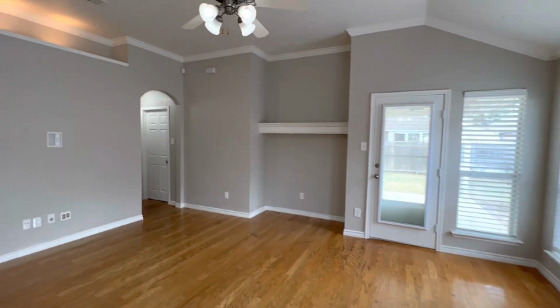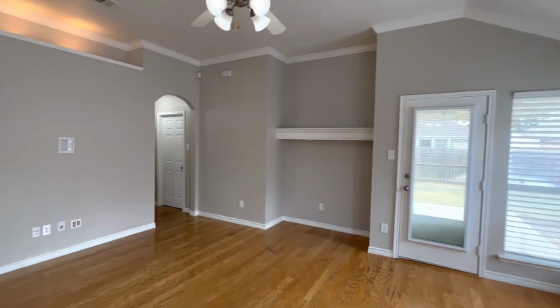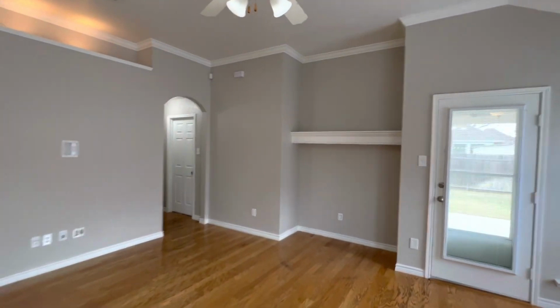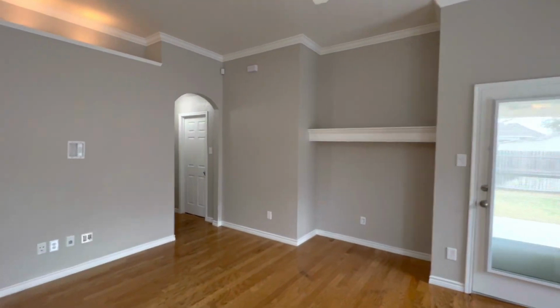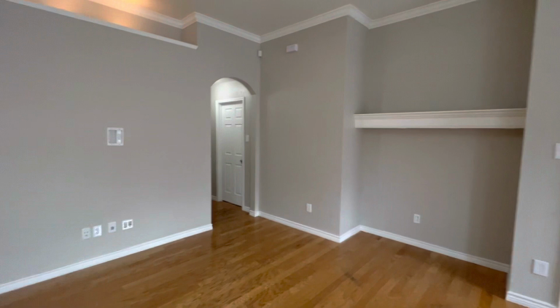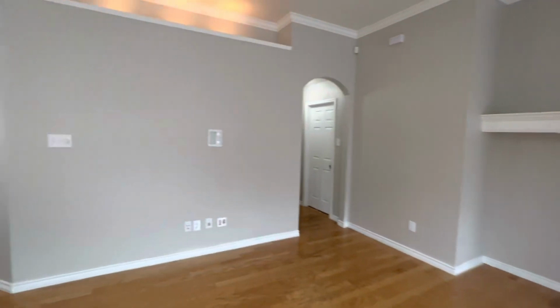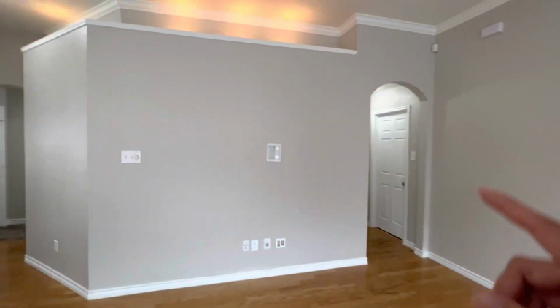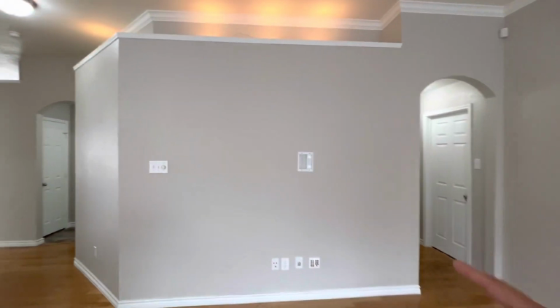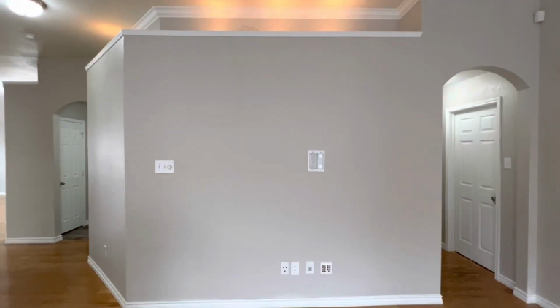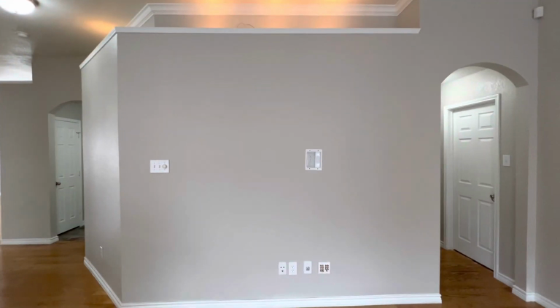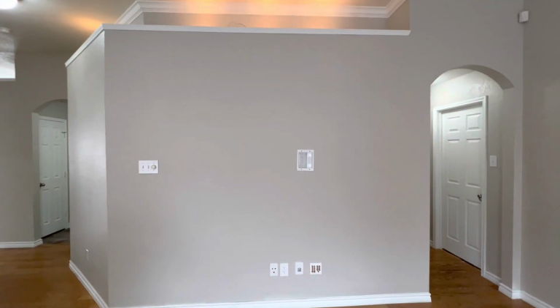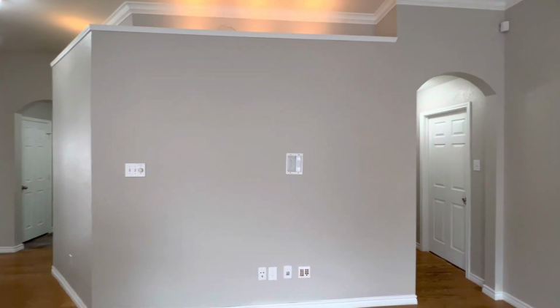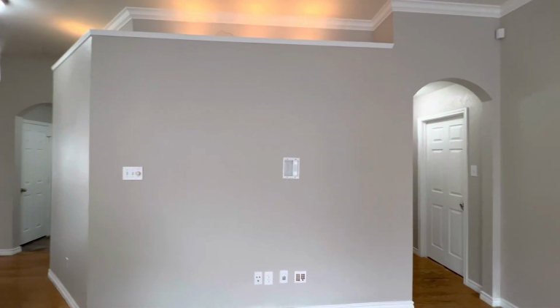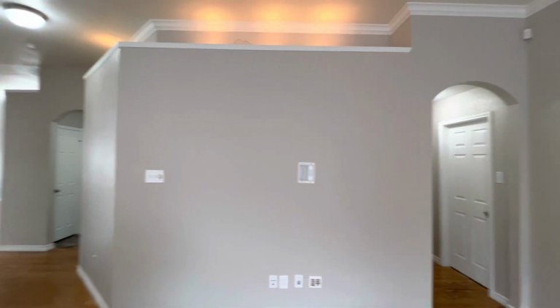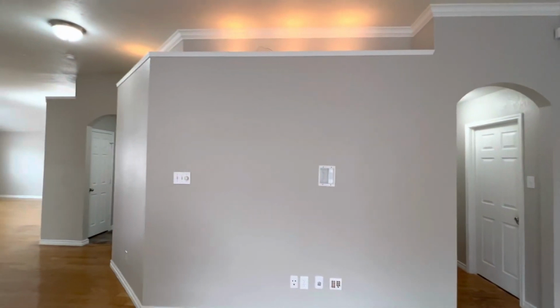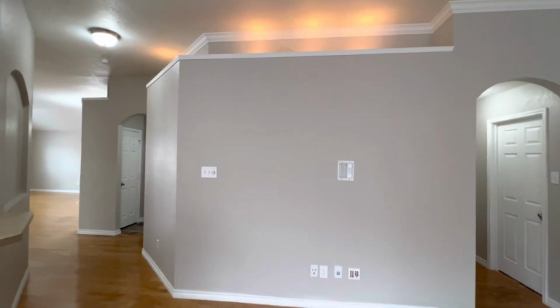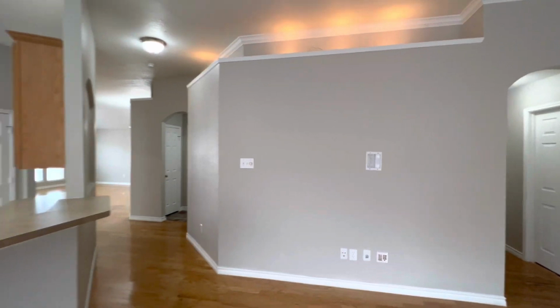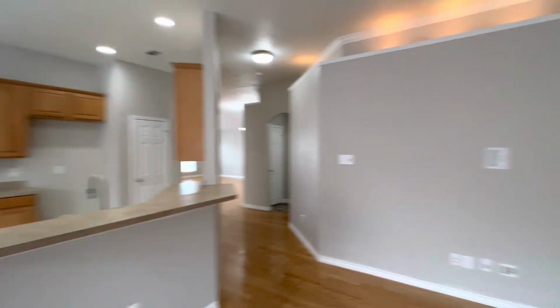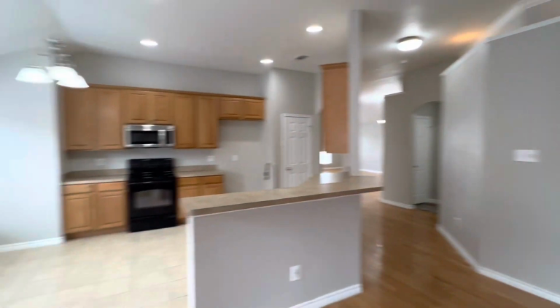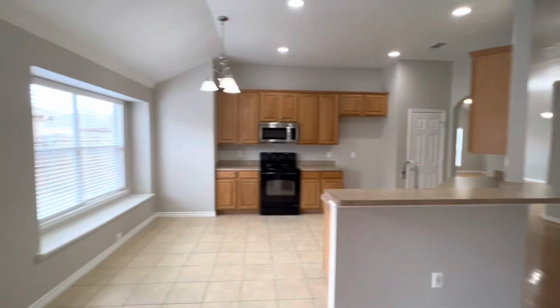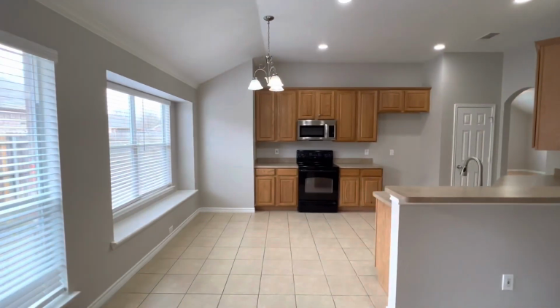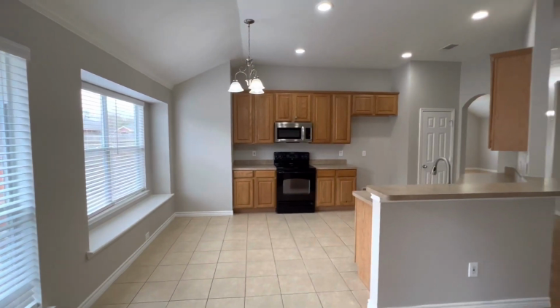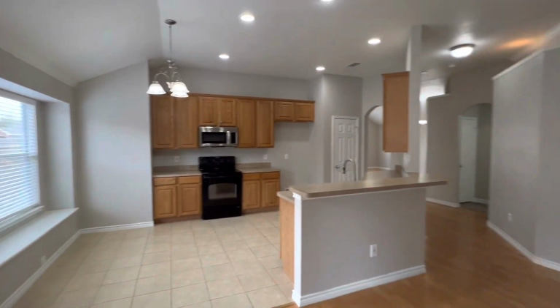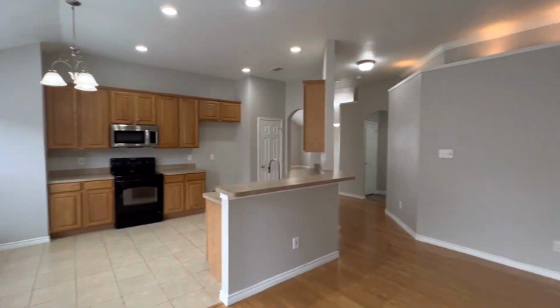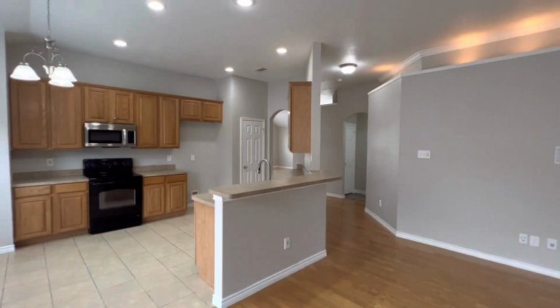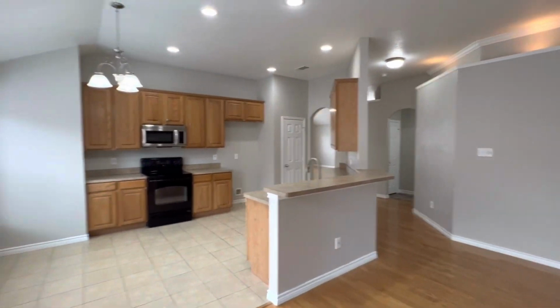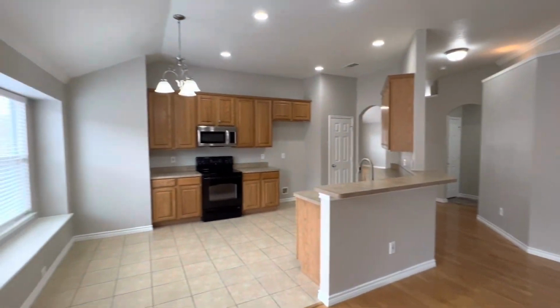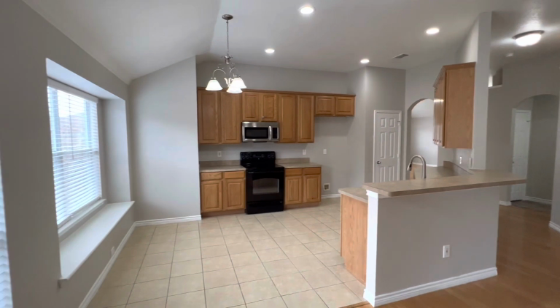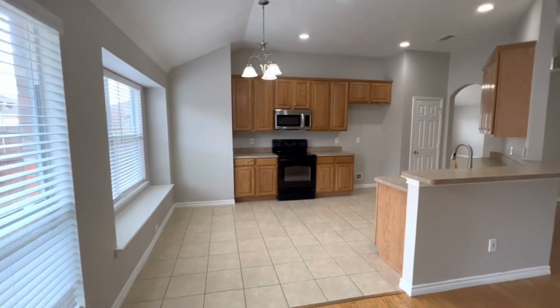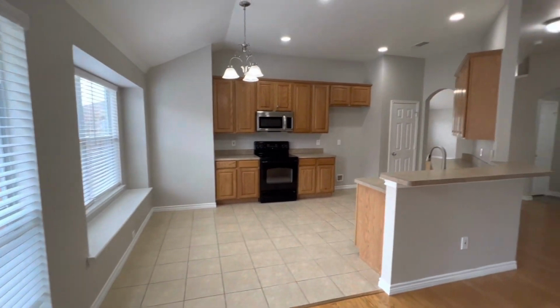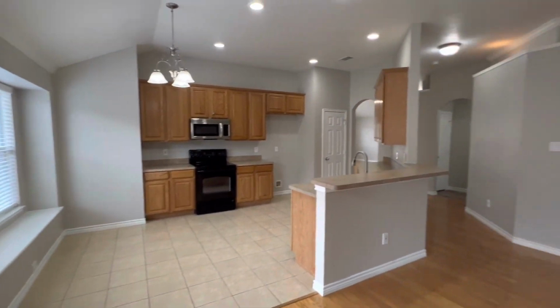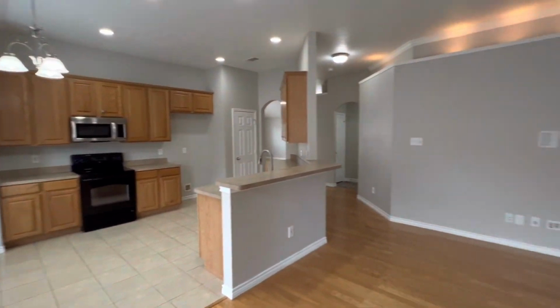The second living area has a mantel — perfect to mount a TV right here on this wall. It leads right into the kitchen and breakfast nook over here in the corner.